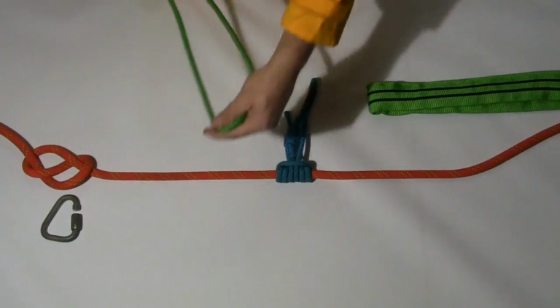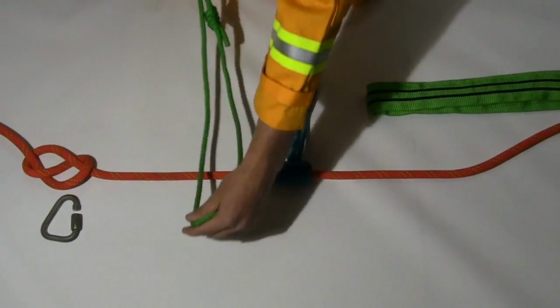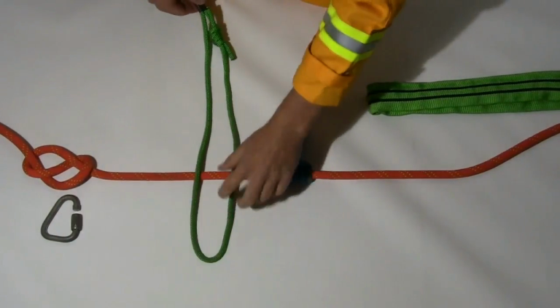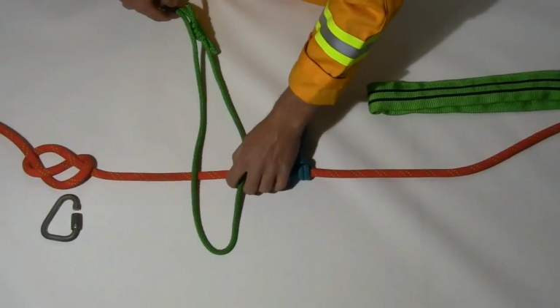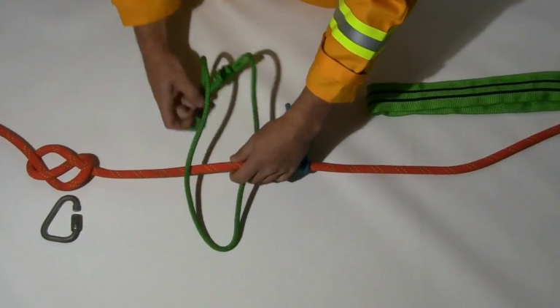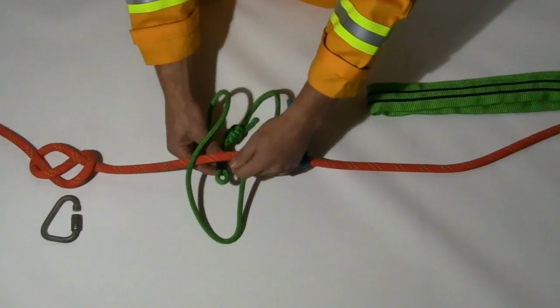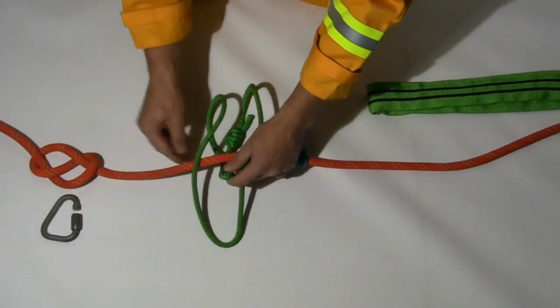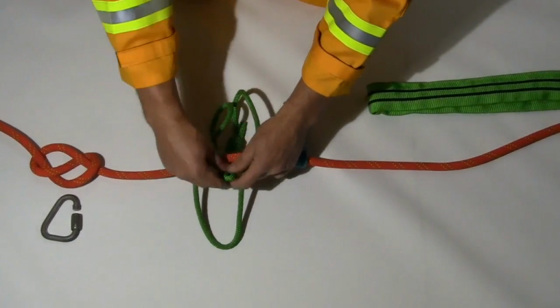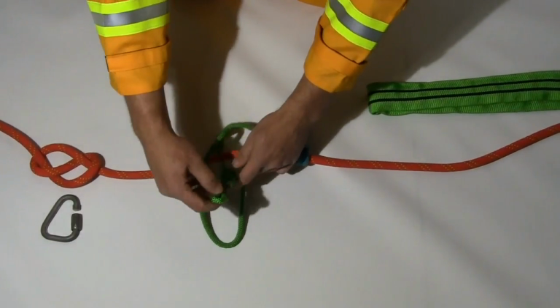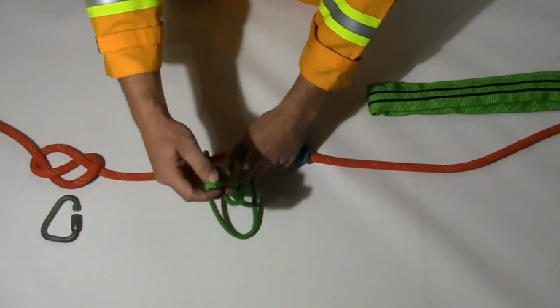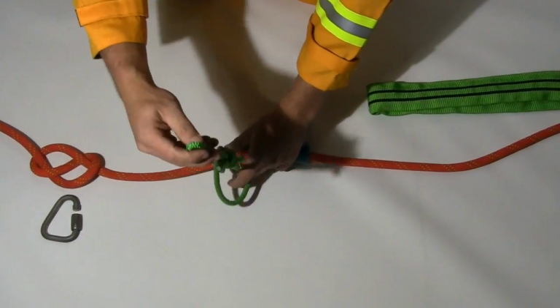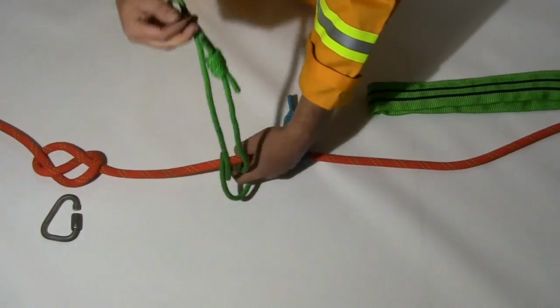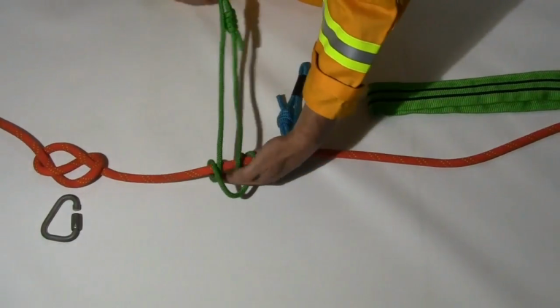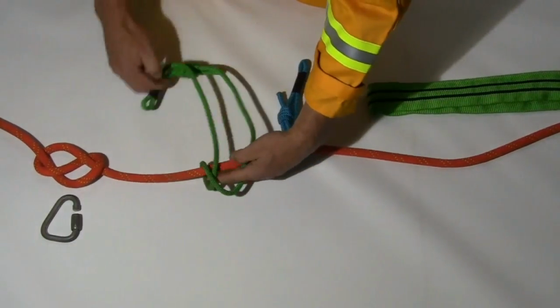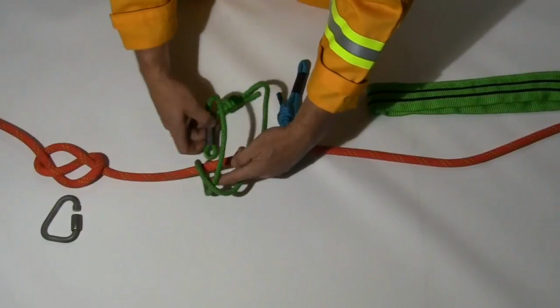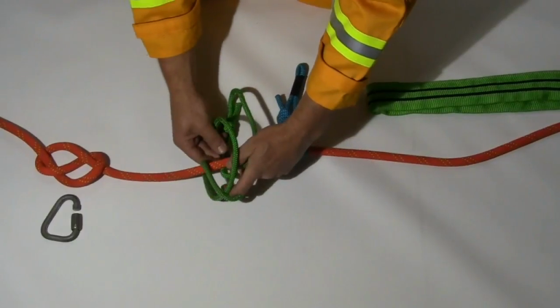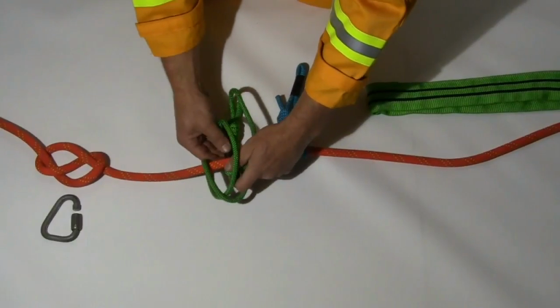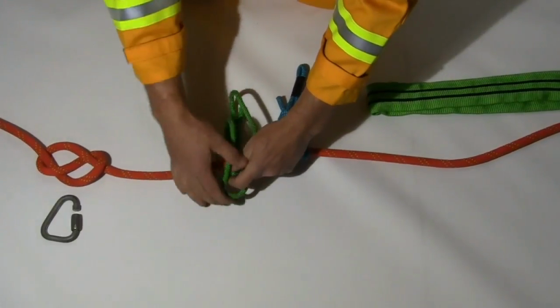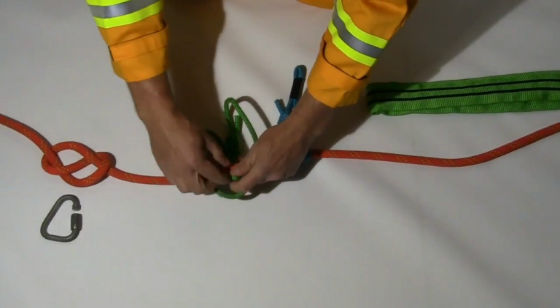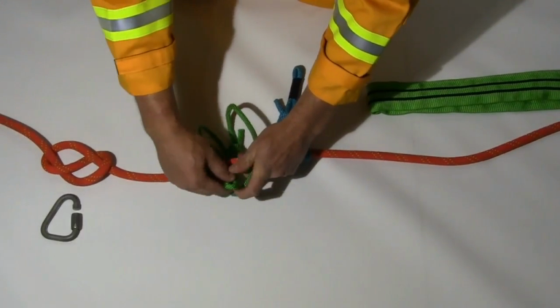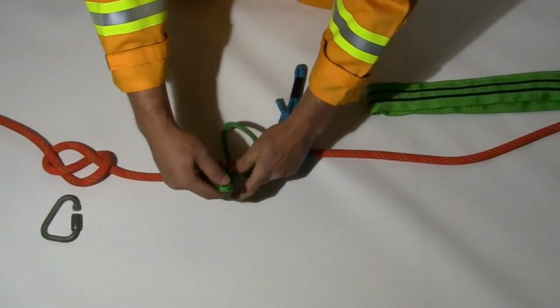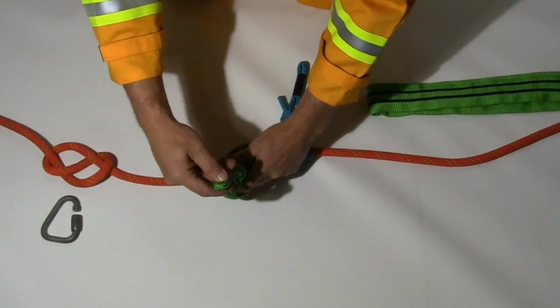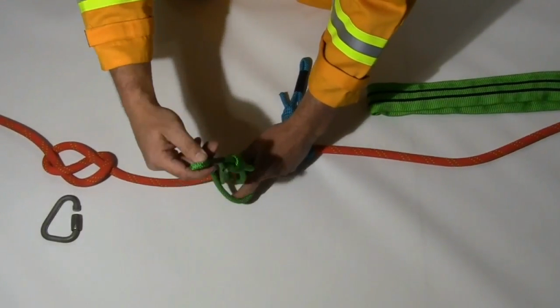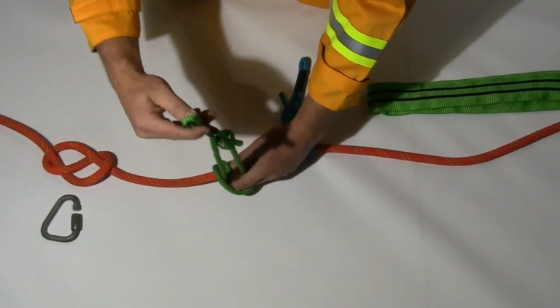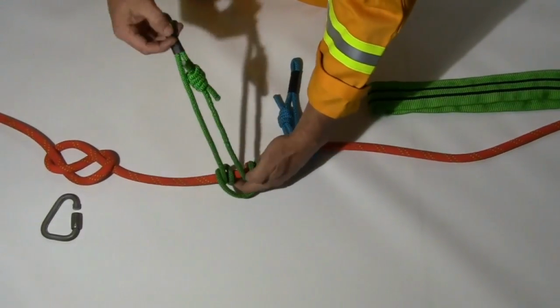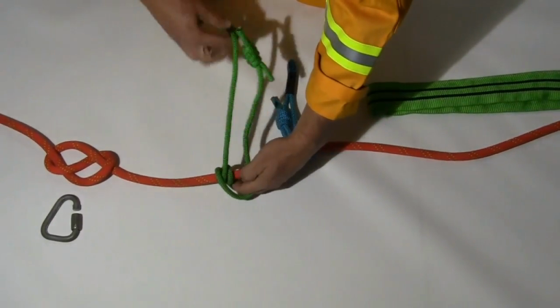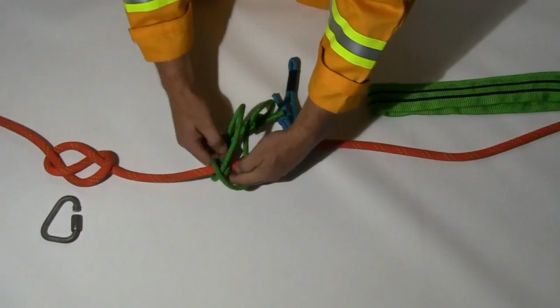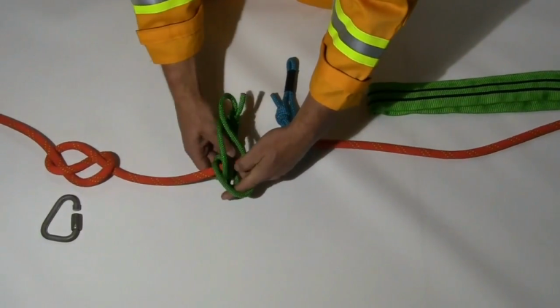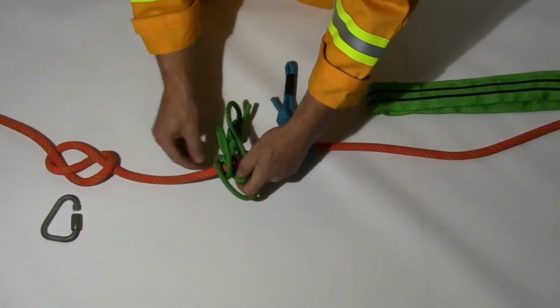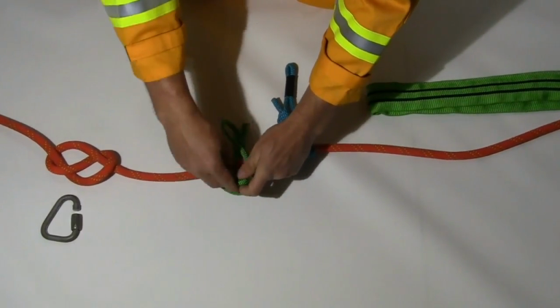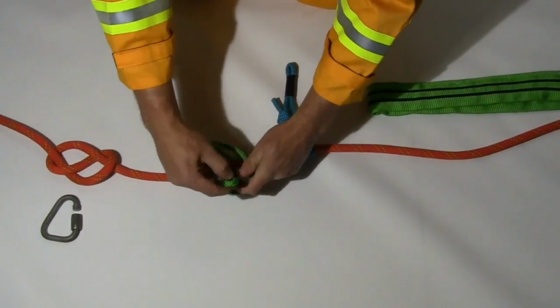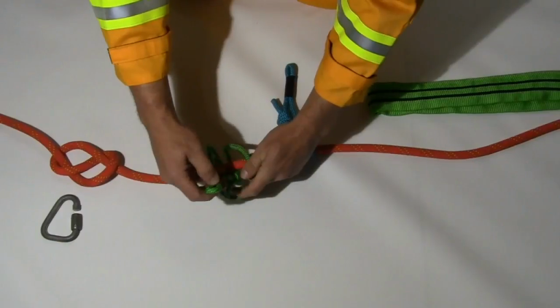Attach the long system Prussic ensuring the hitch is tied the same way as the short system Prussic. The long system Prussic is tied on the load side of the short Prussic.